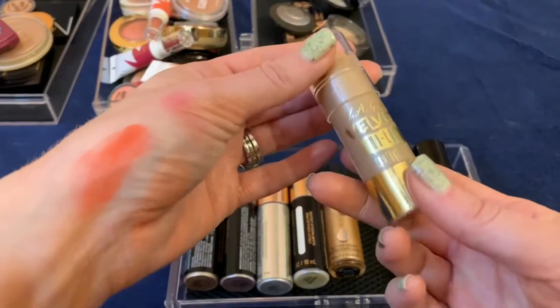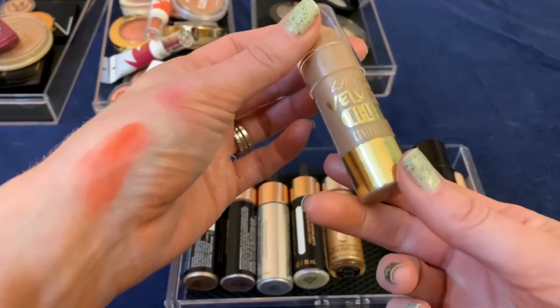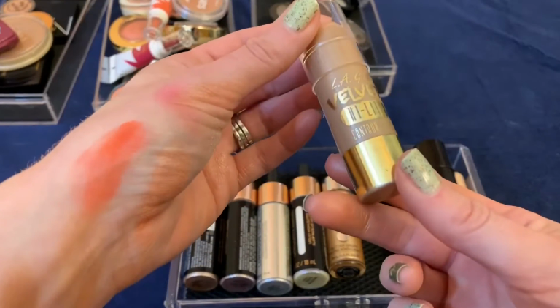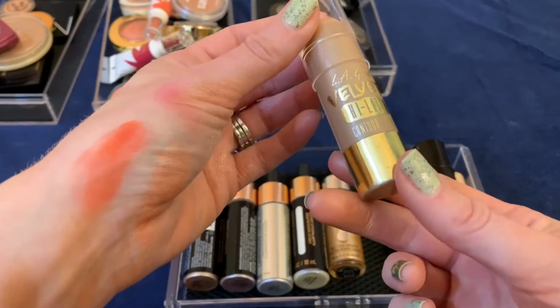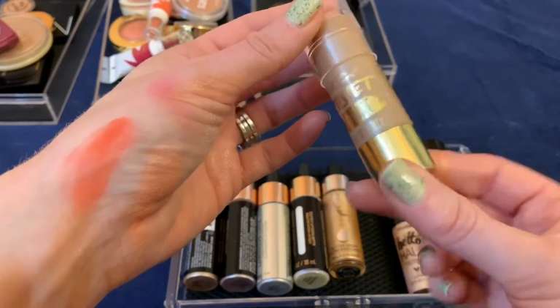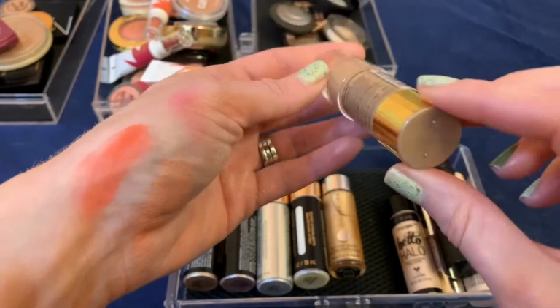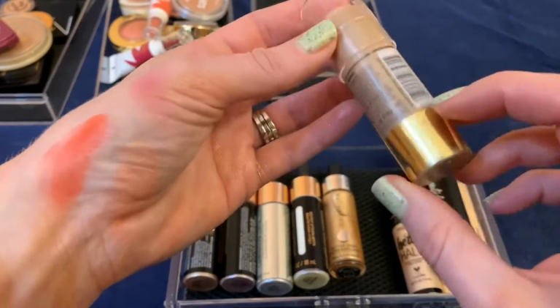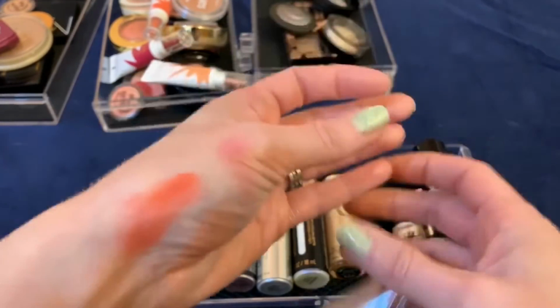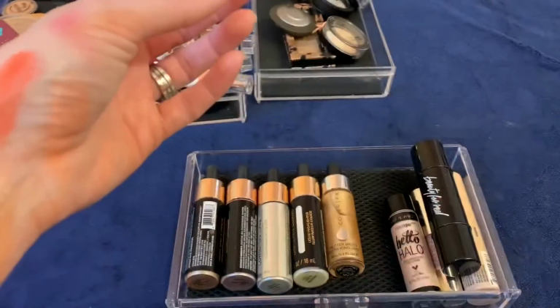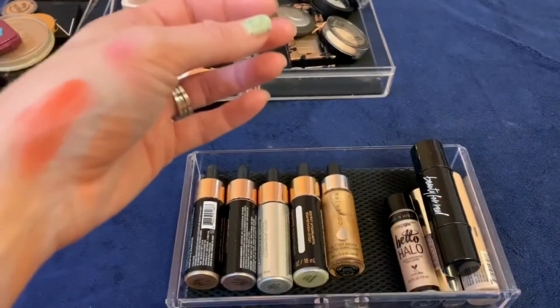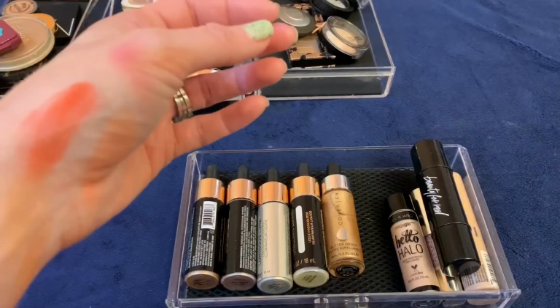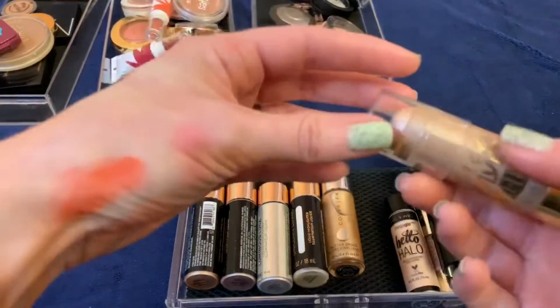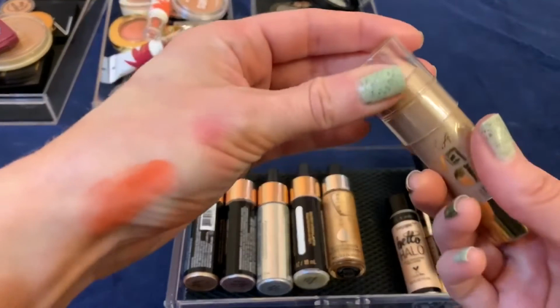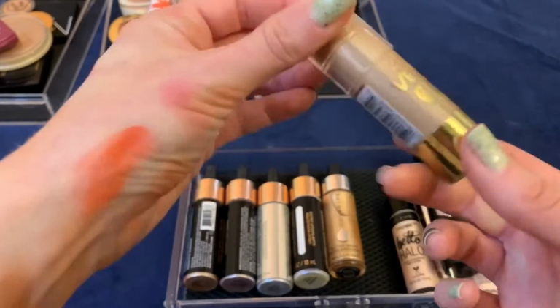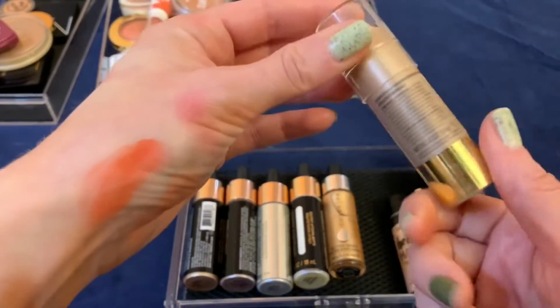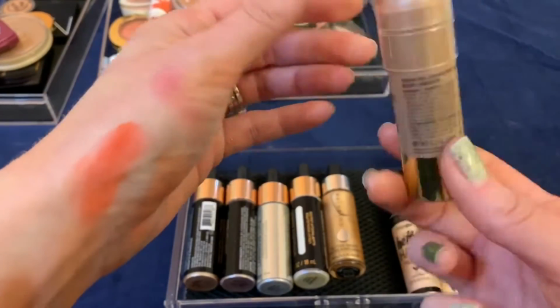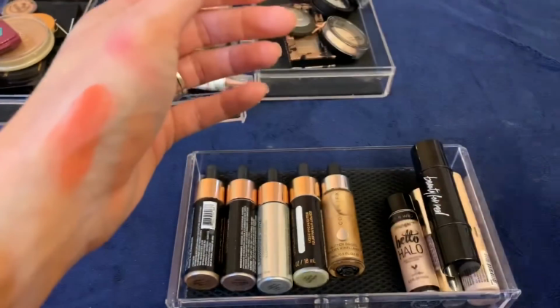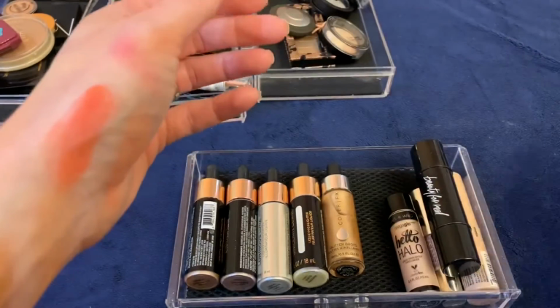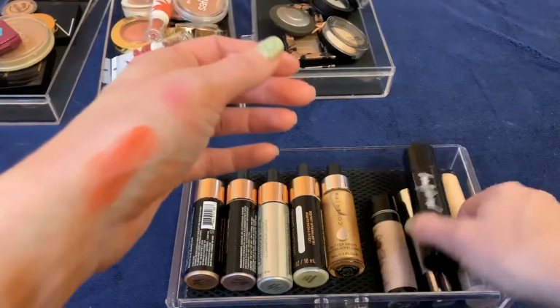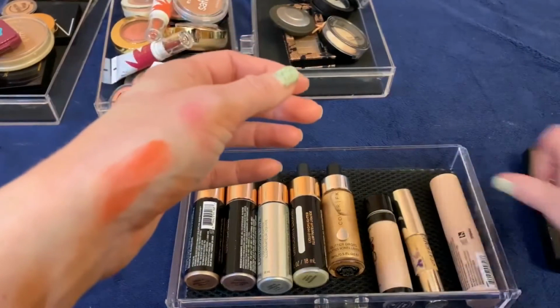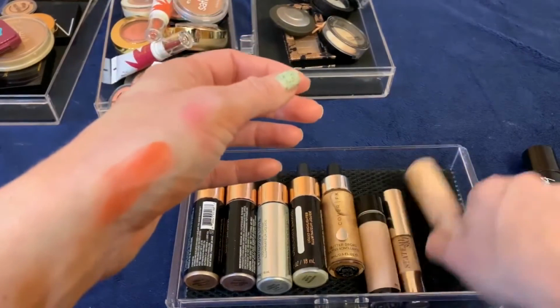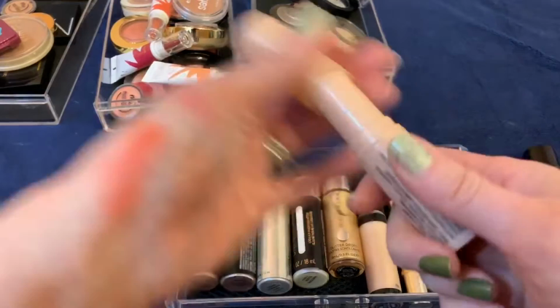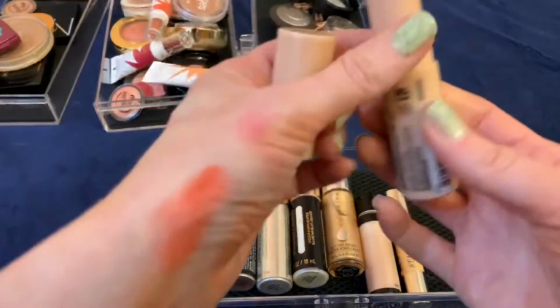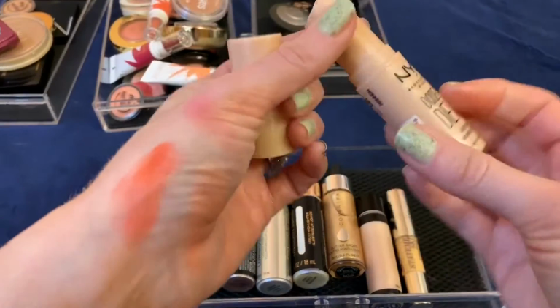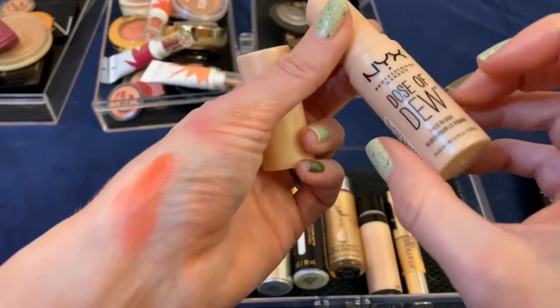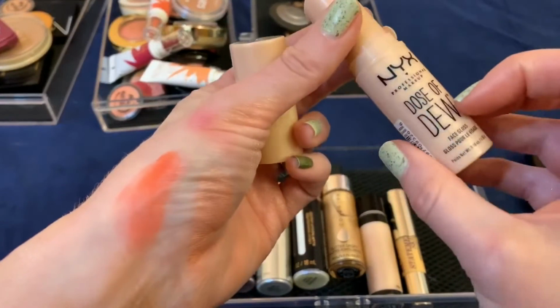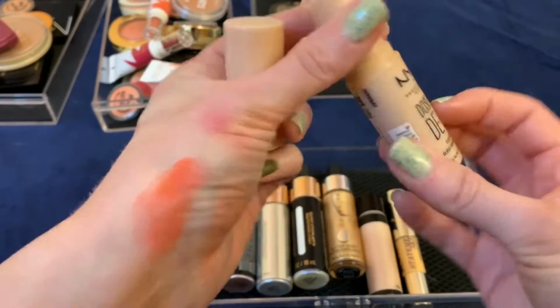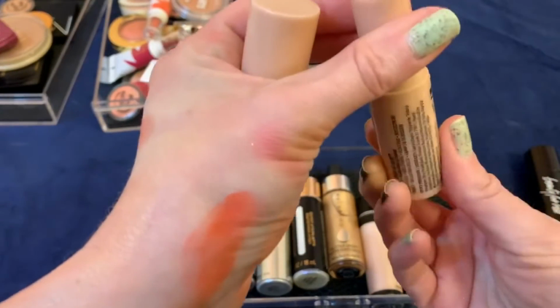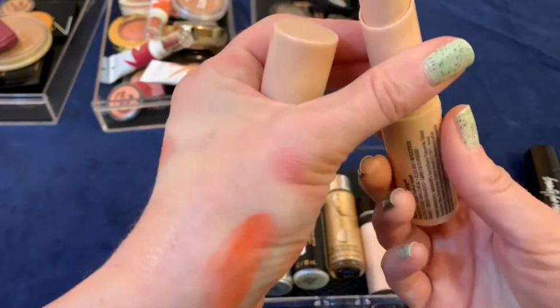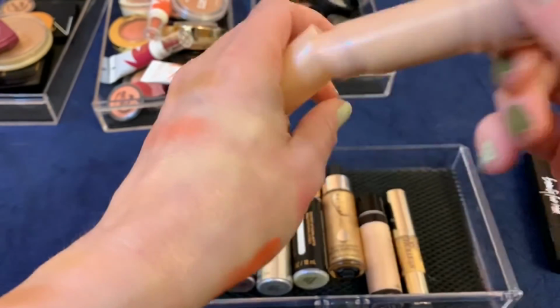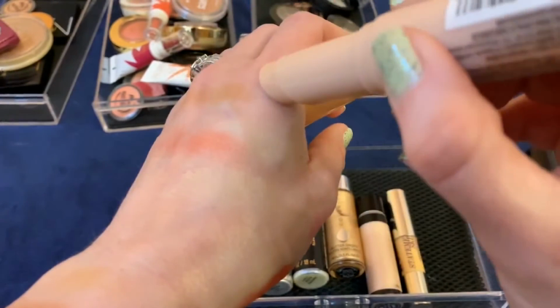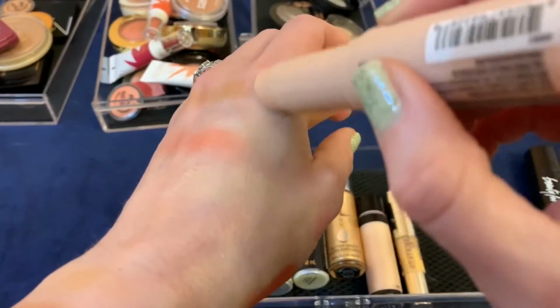I'm going to get rid of this LA Girl velvet stick — it's nice but it tugs on the skin a little bit too much. I much prefer this one: my Next Dose of Dew. It's really beautiful, nice and smooth, and doesn't tug on the skin at all, so I'm going to keep this one.